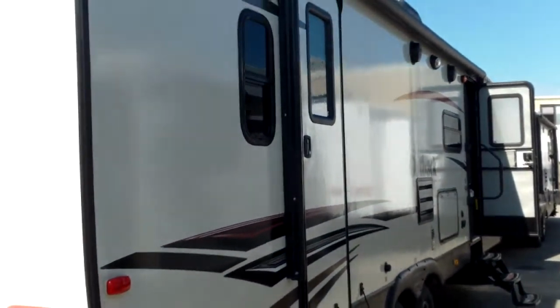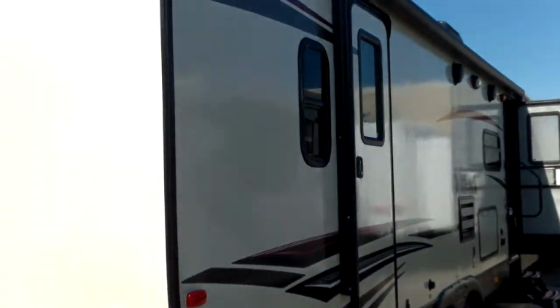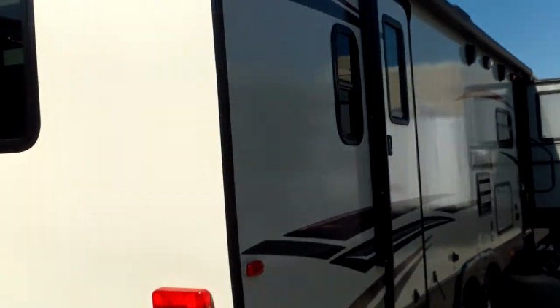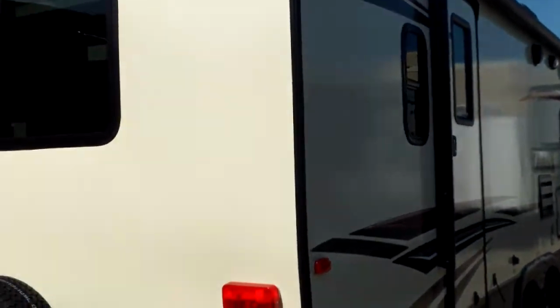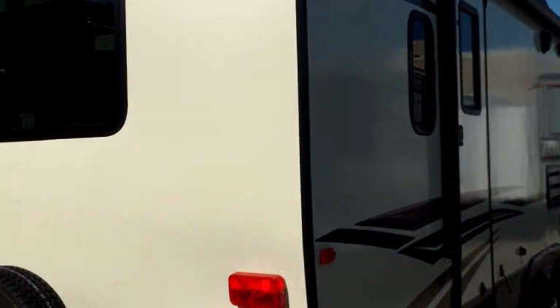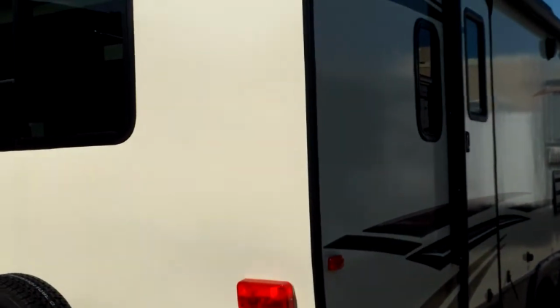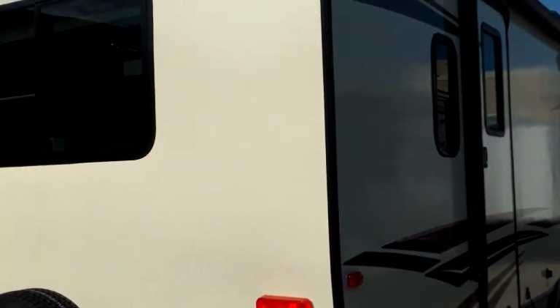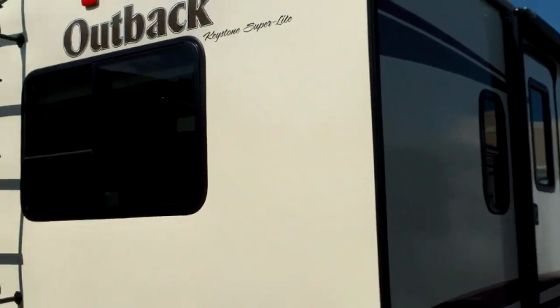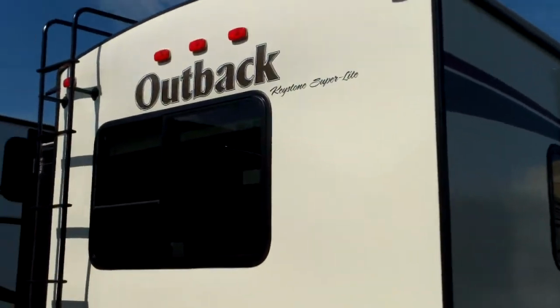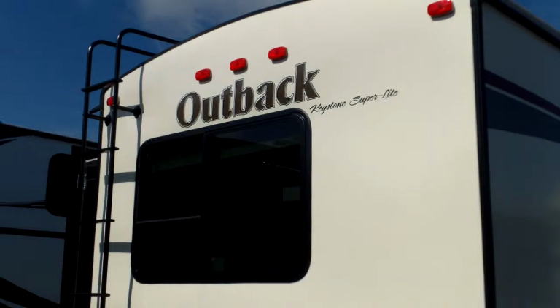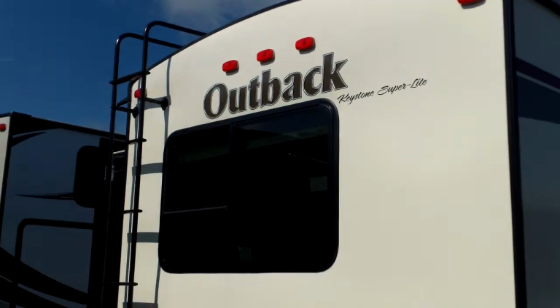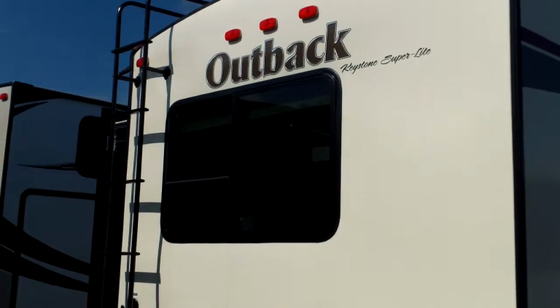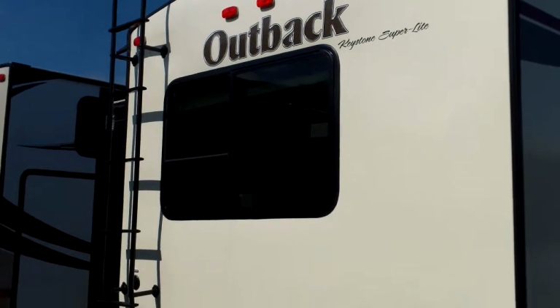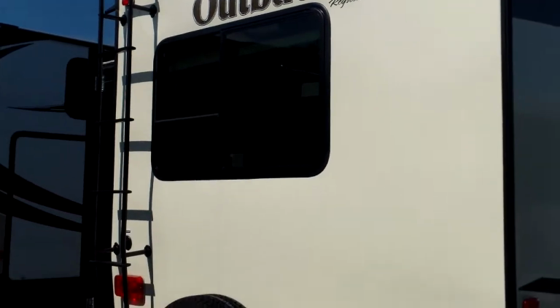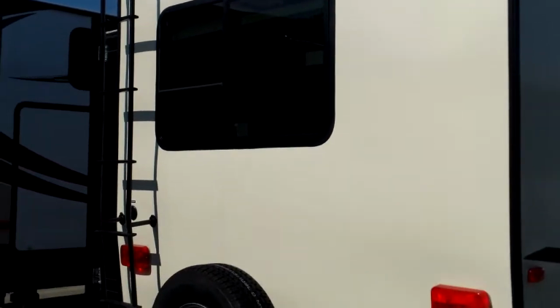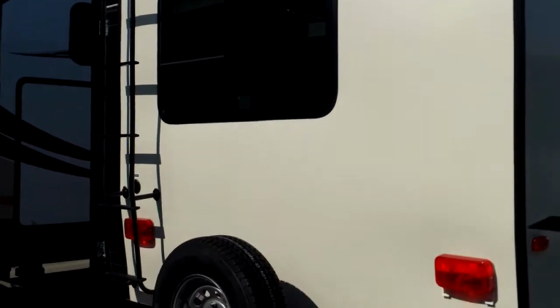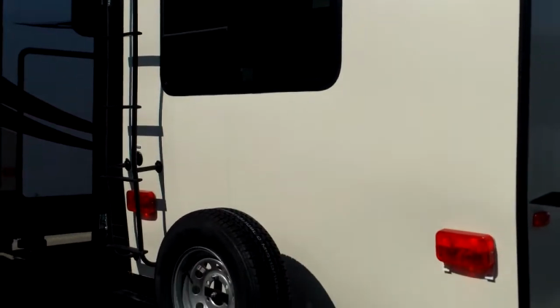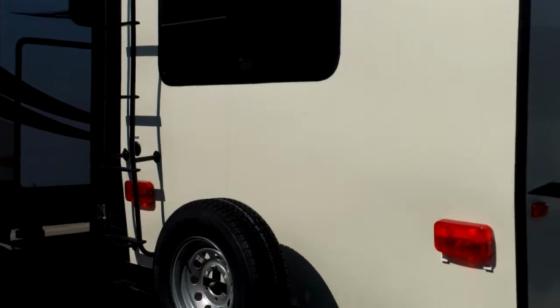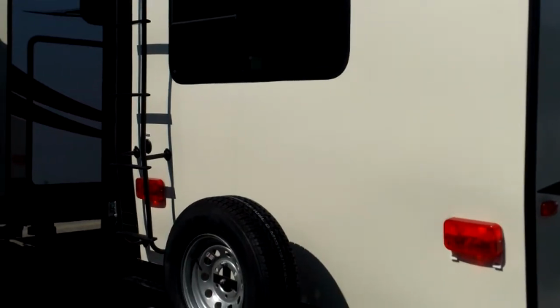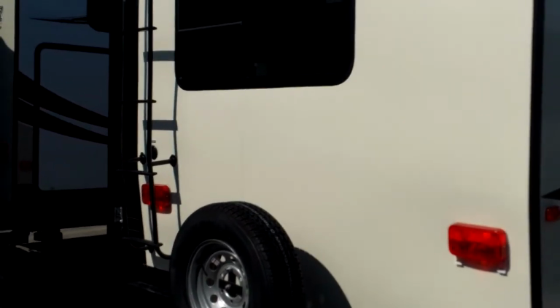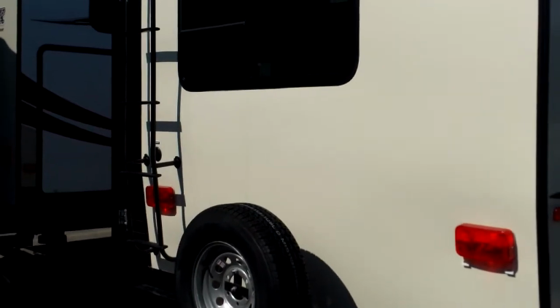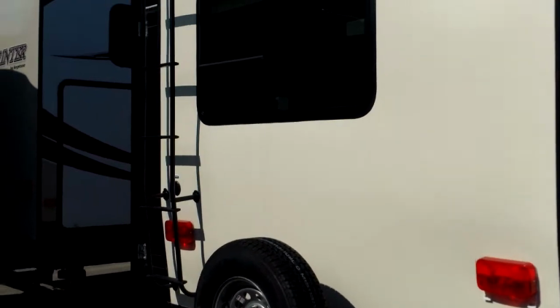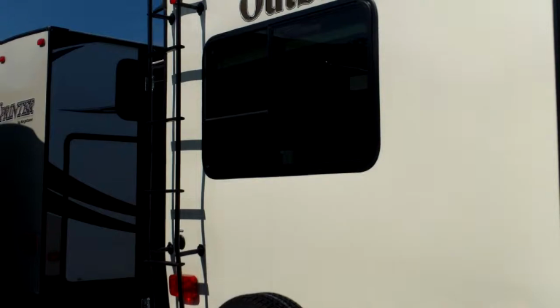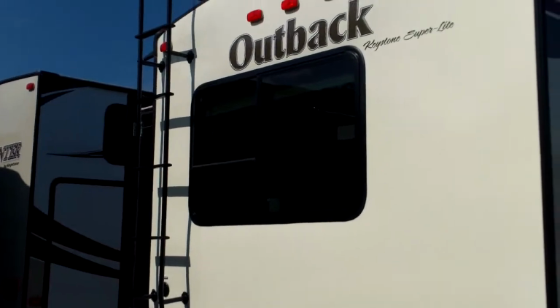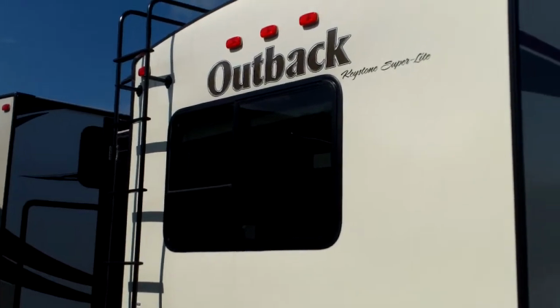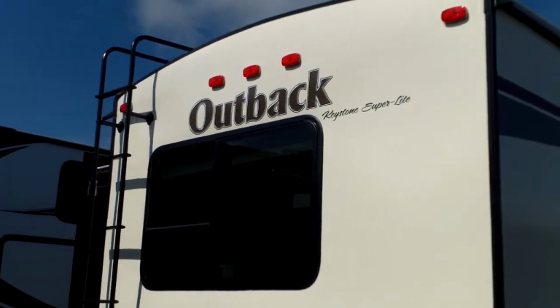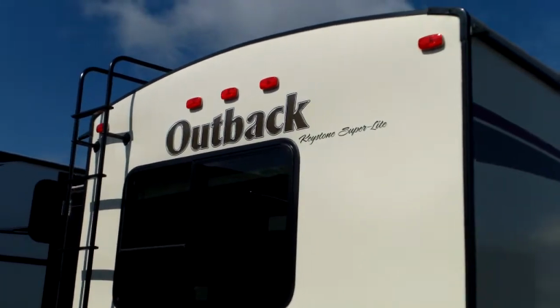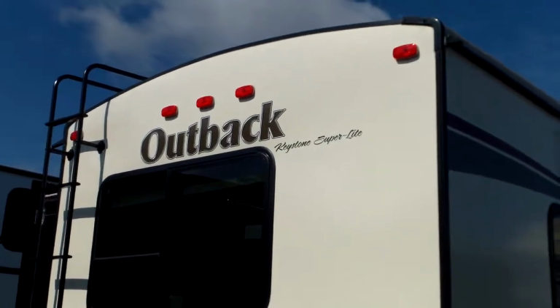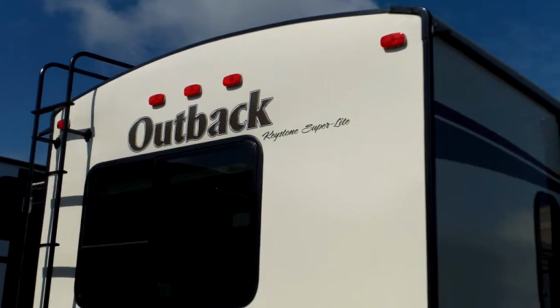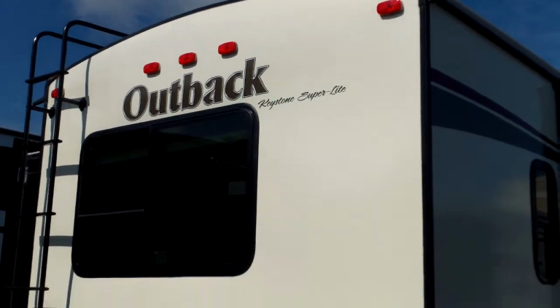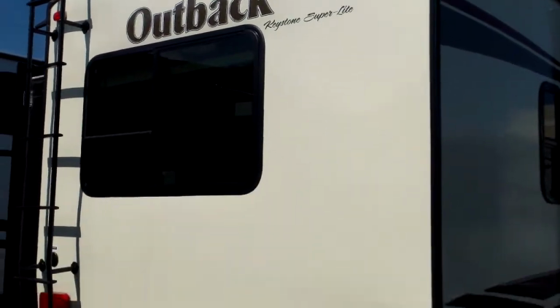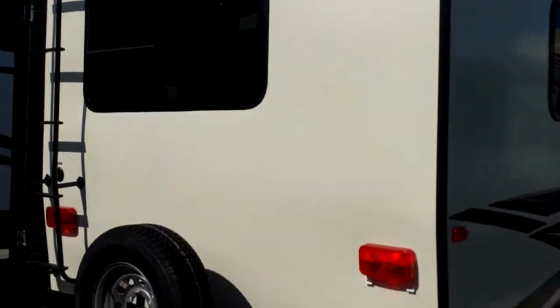Nice look at the graphics package and the oyster-colored sidewalls. A cool thing about Outback is the ladders are standard, so there's a mounted roof ladder right to the back here. And a nice crown roof as well for water runoff.